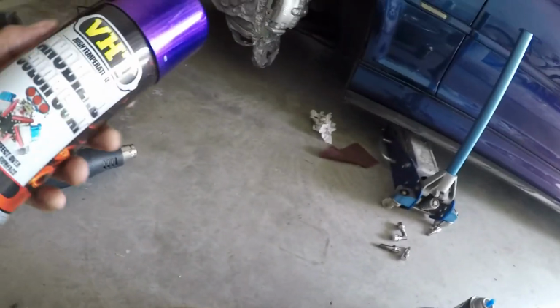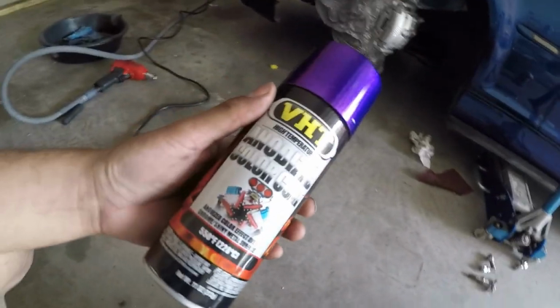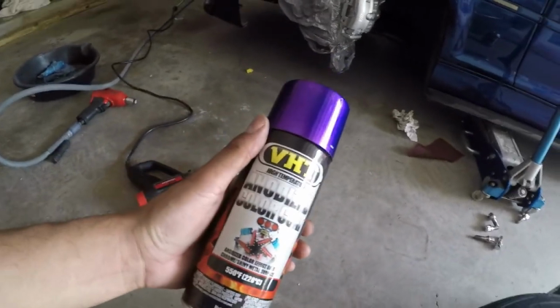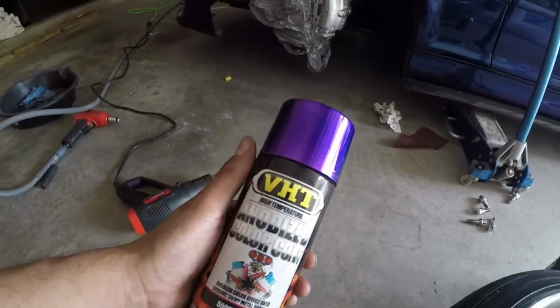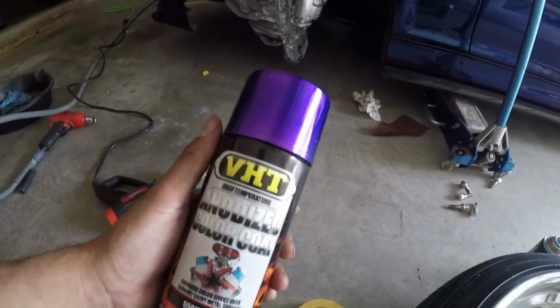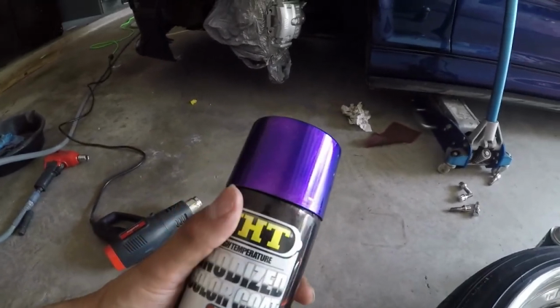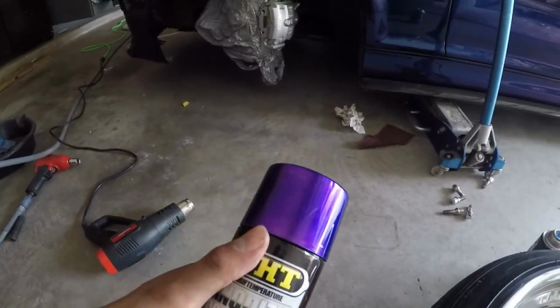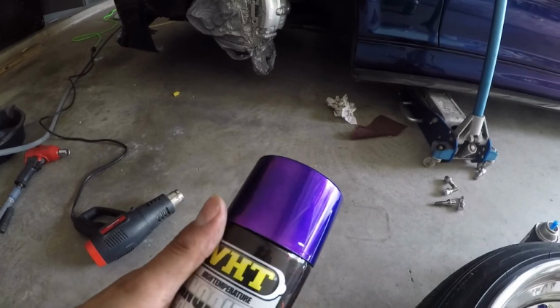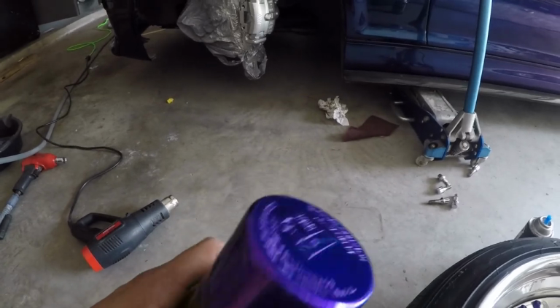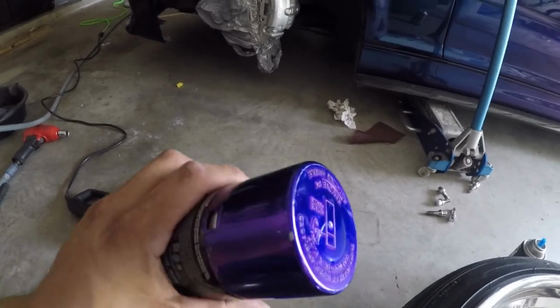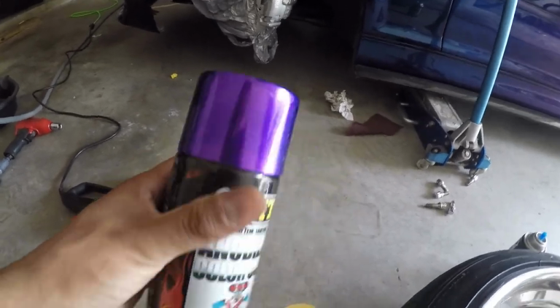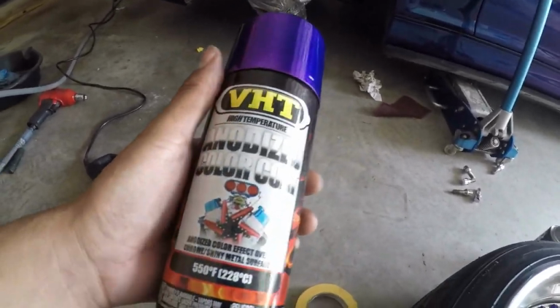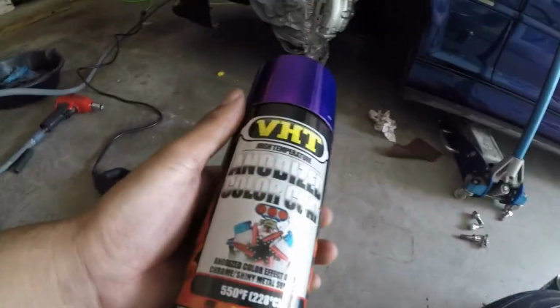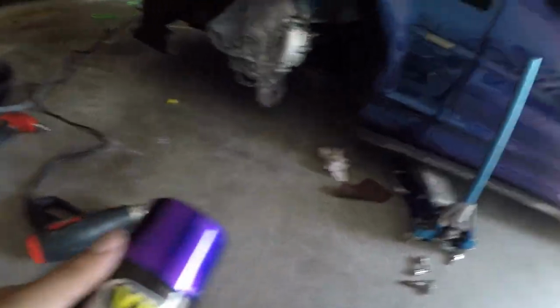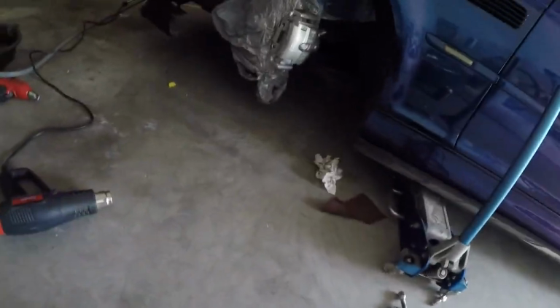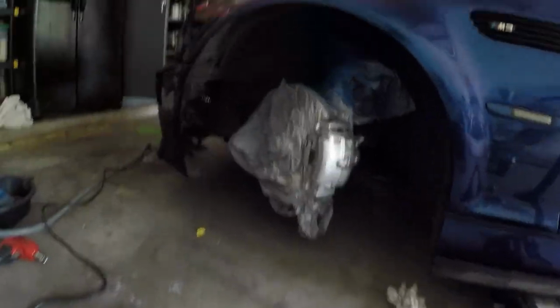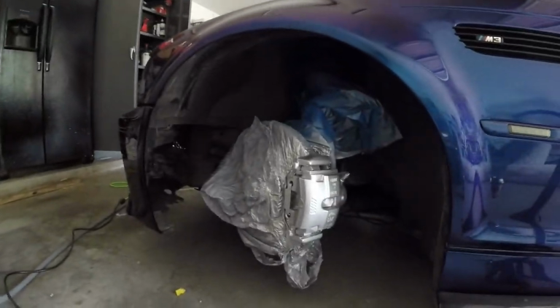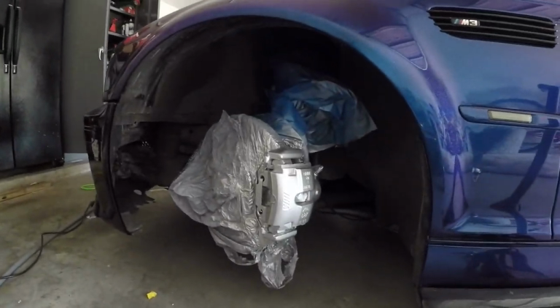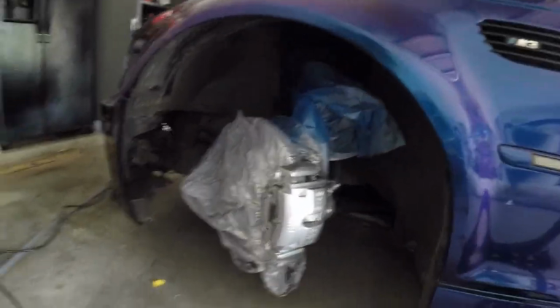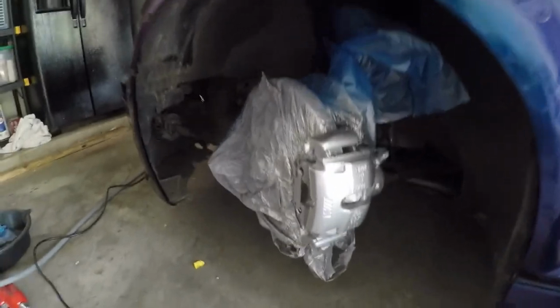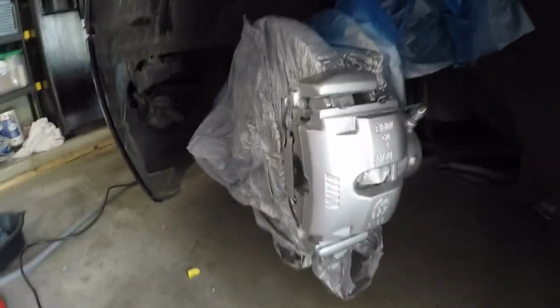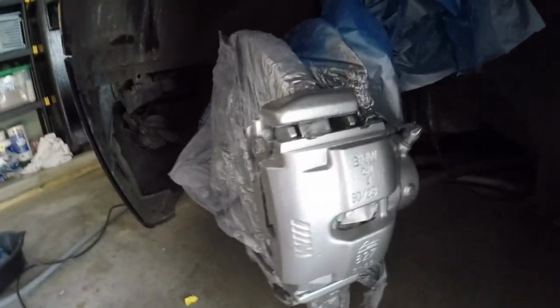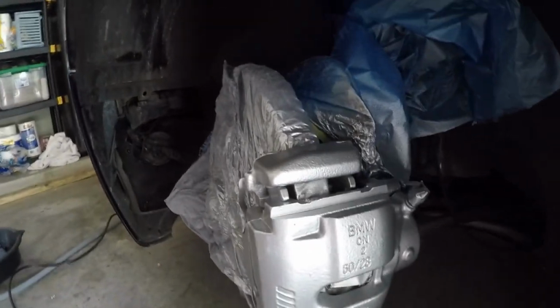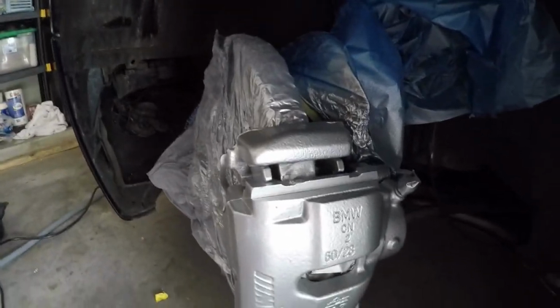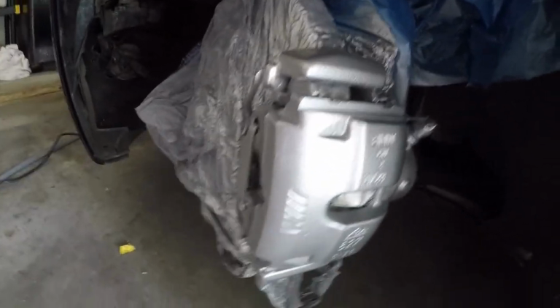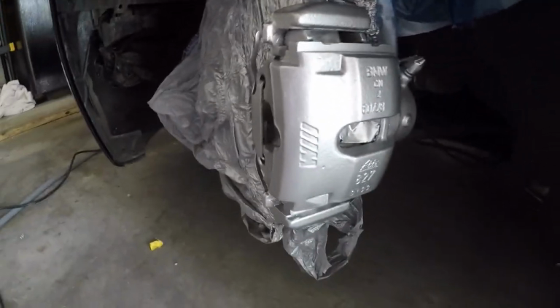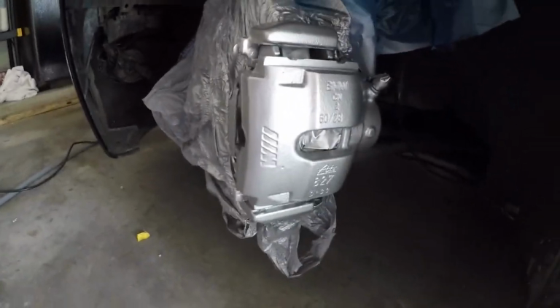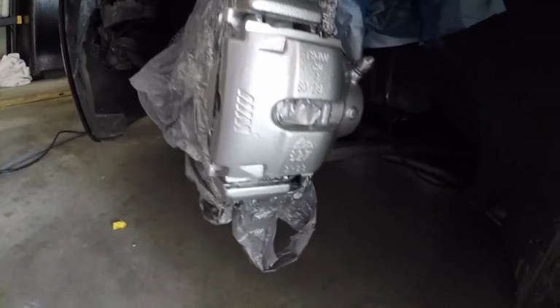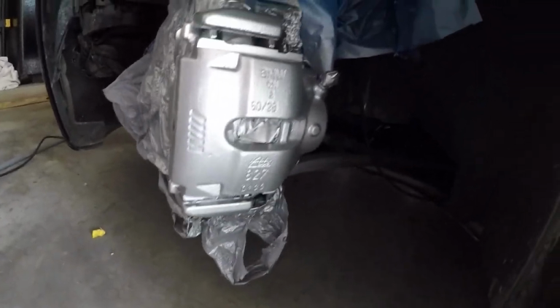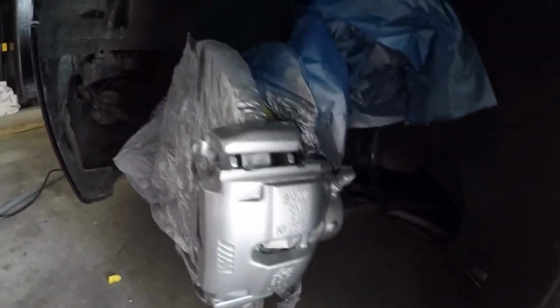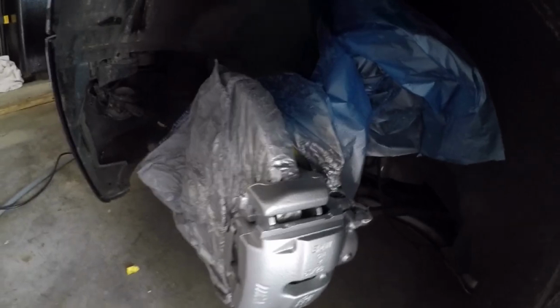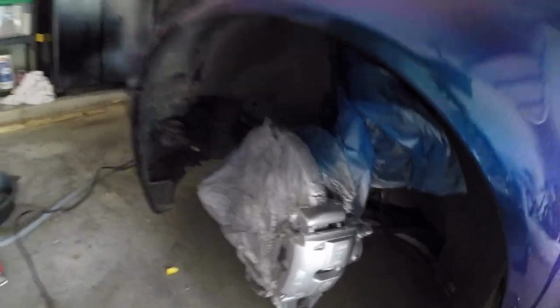Alright guys, we're about to lay the anodized purple — see how this bad boy comes out. As you can see, we've got a silver, almost chrome-ish looking finish to help out with the color.